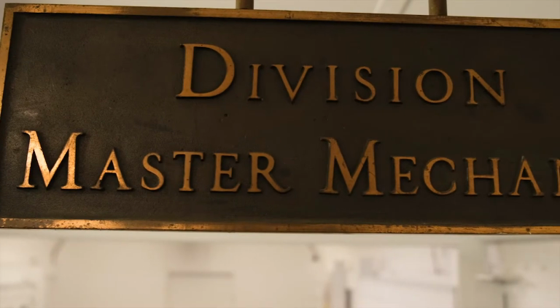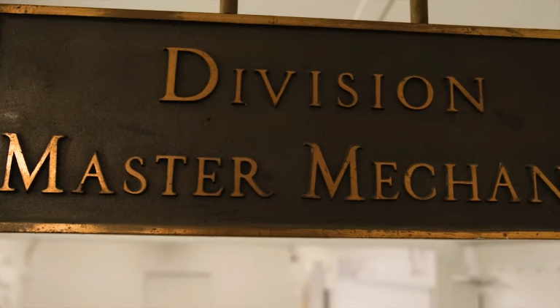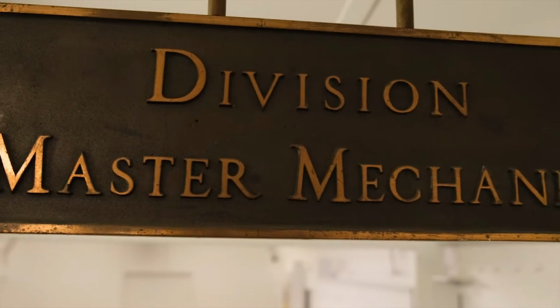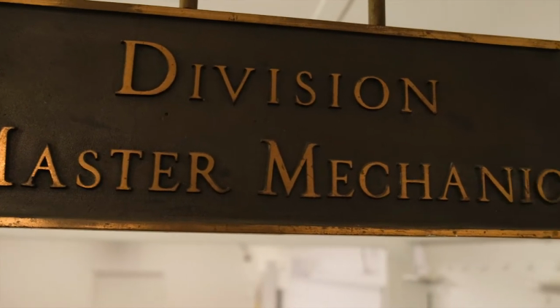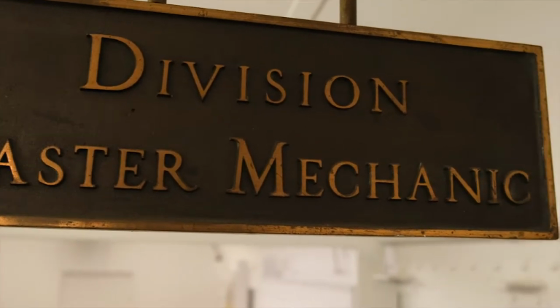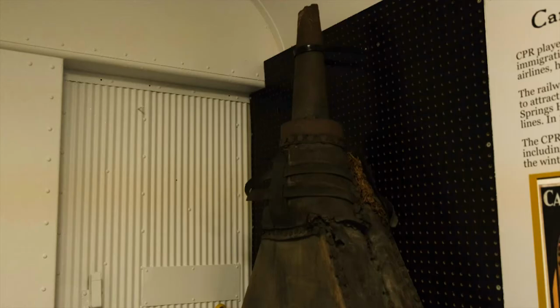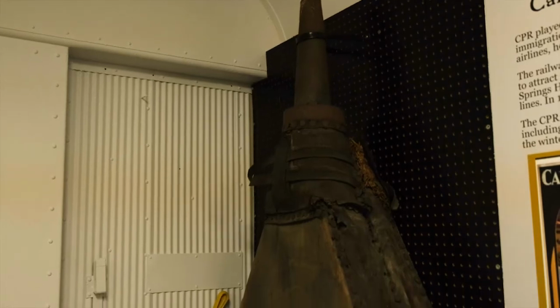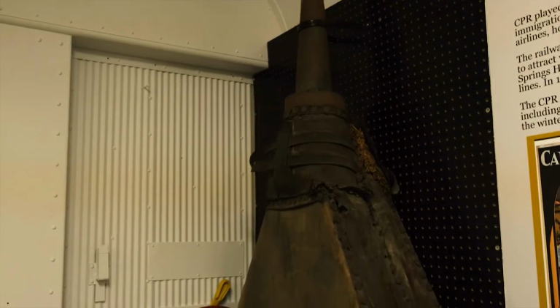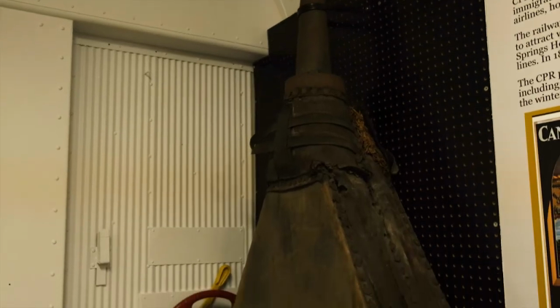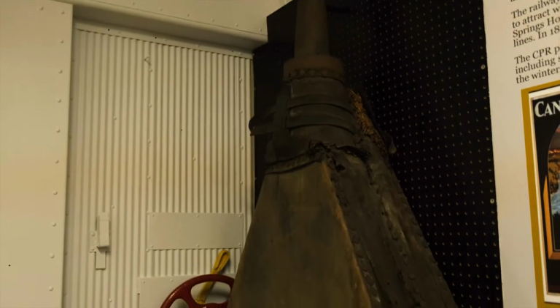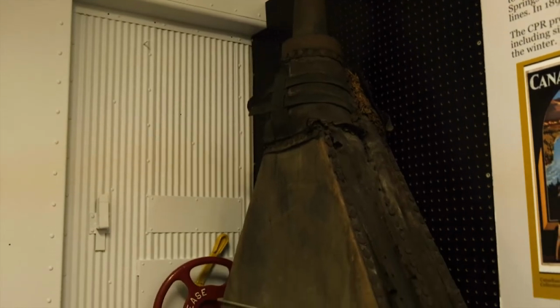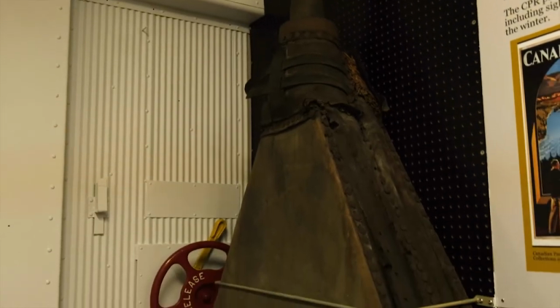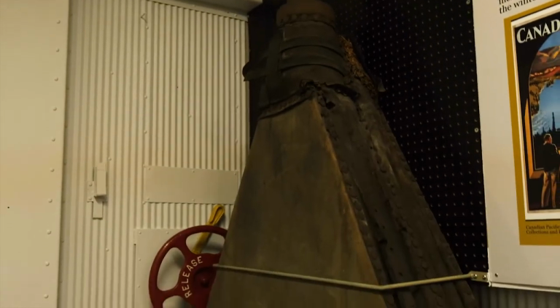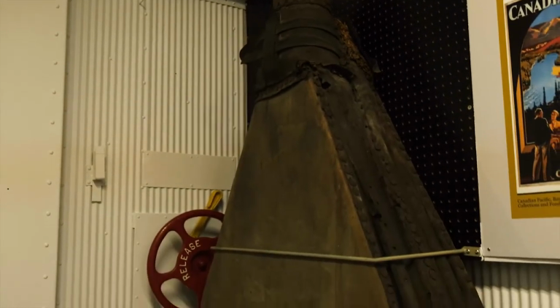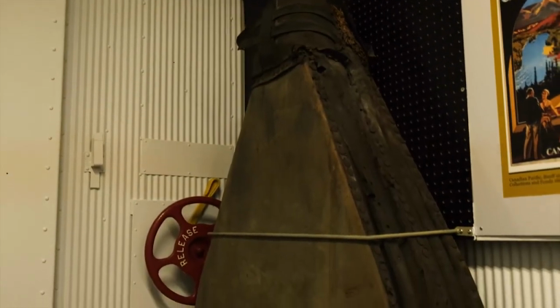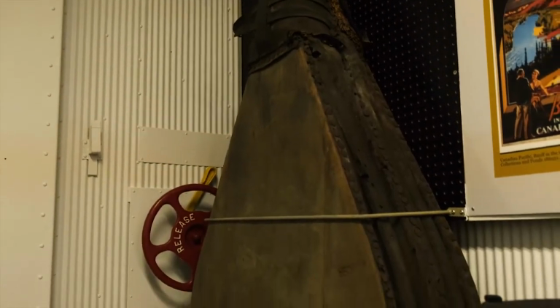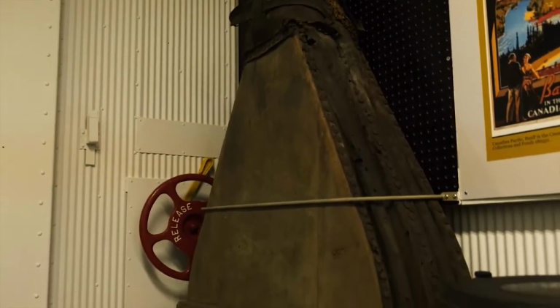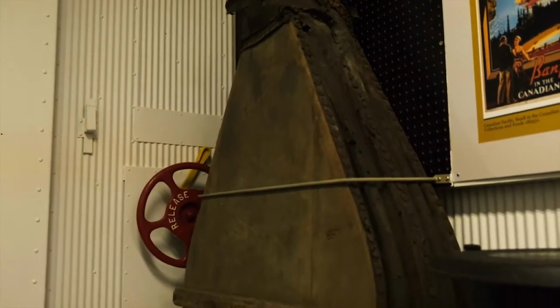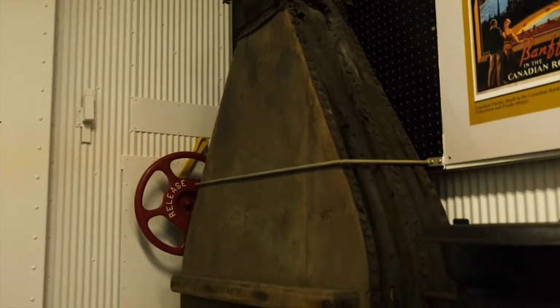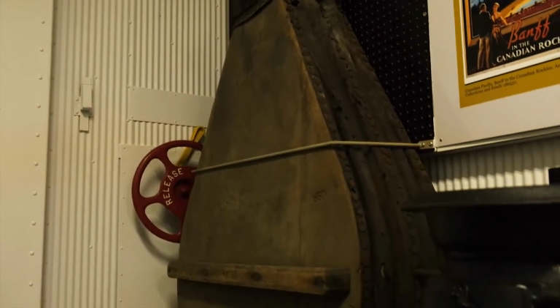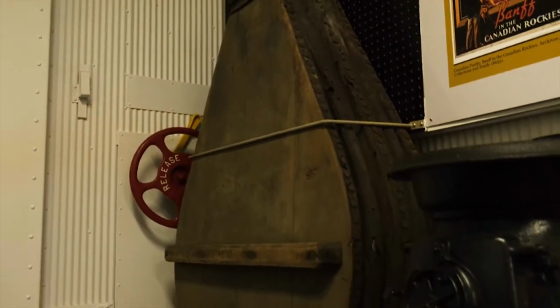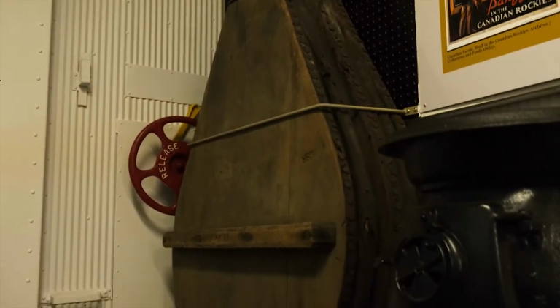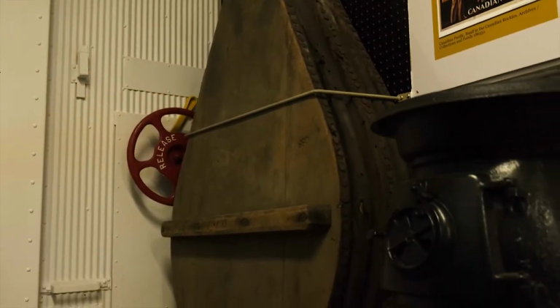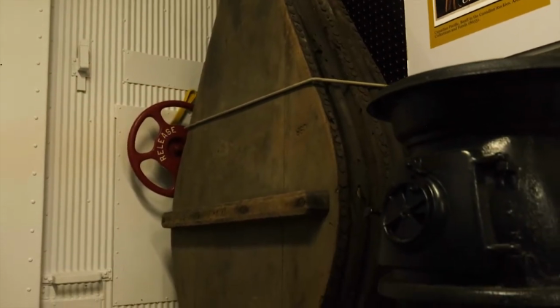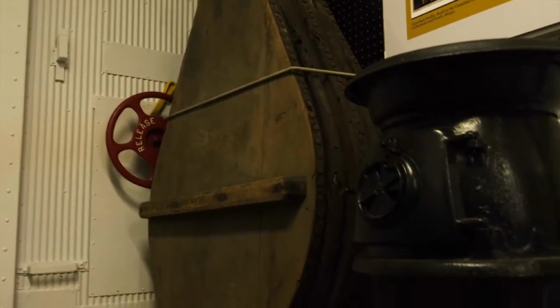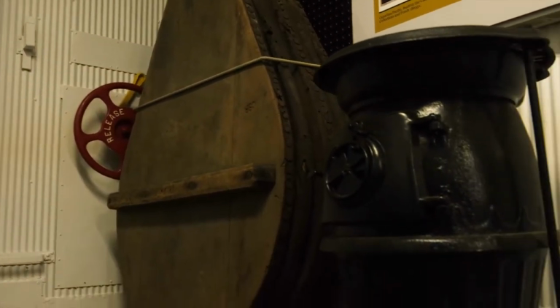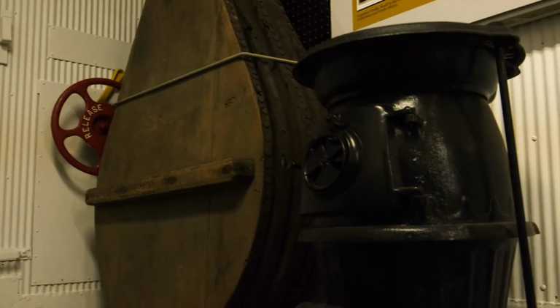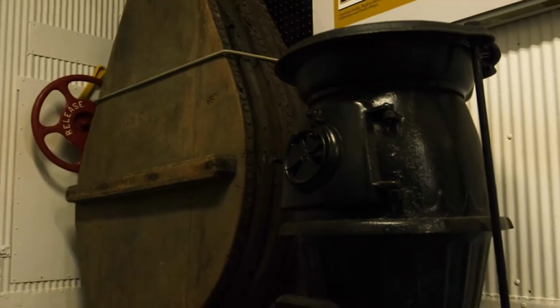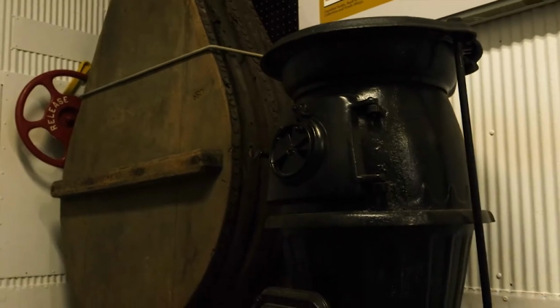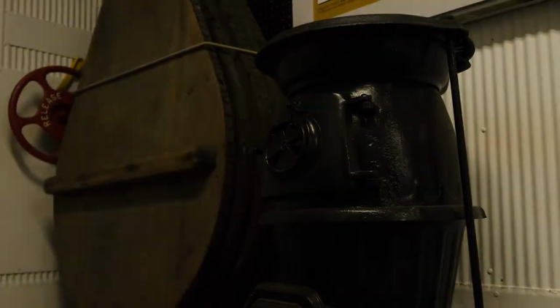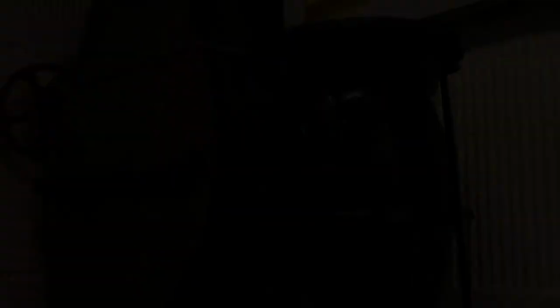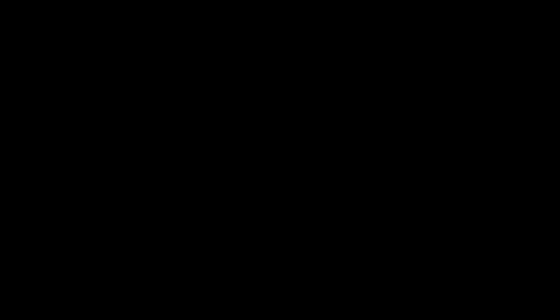Finally, our baggage car also houses our bellows, which were used to stoke flames in a steam engine. These are one of the oldest artifacts in the museum and are so big that they would need two to four men to use.